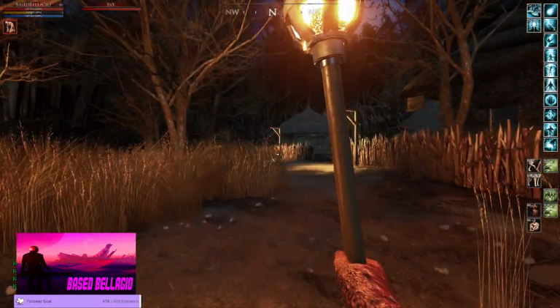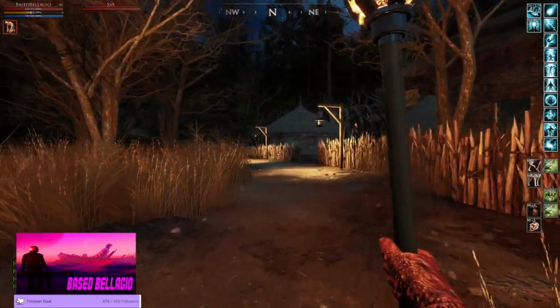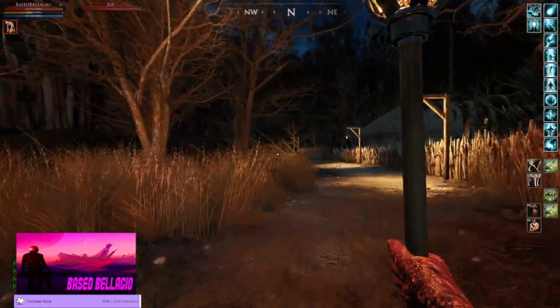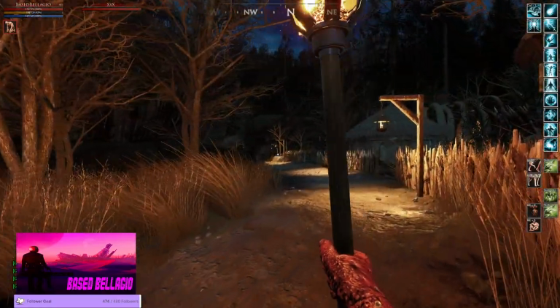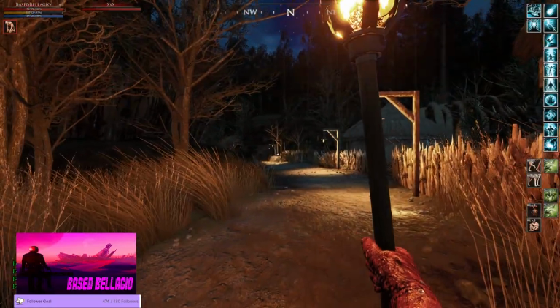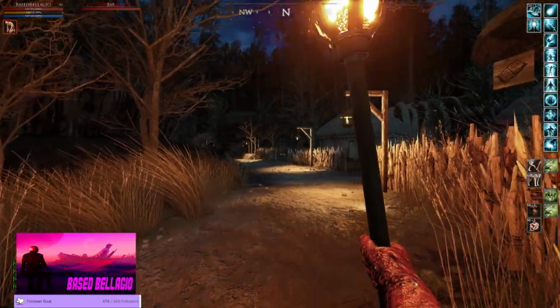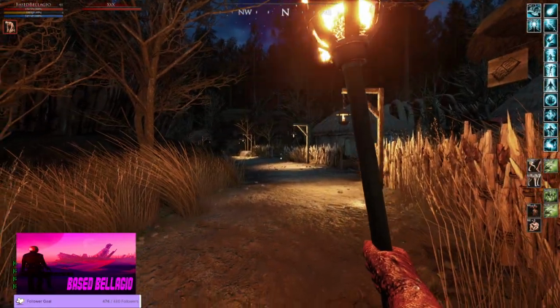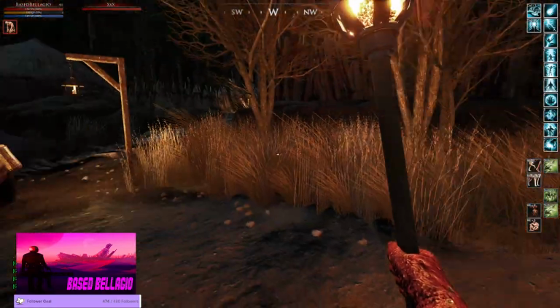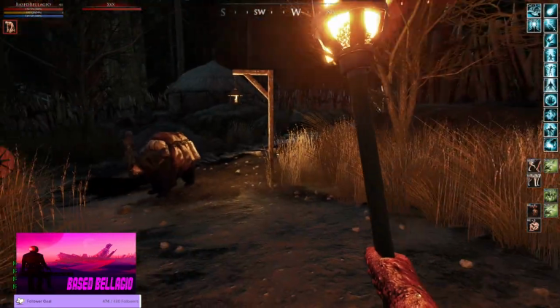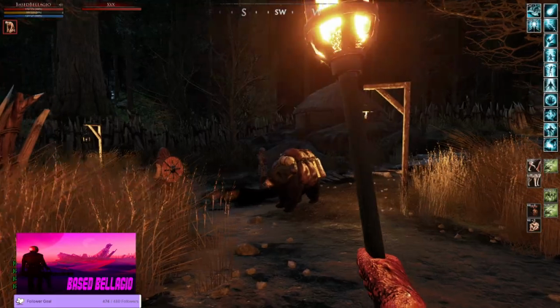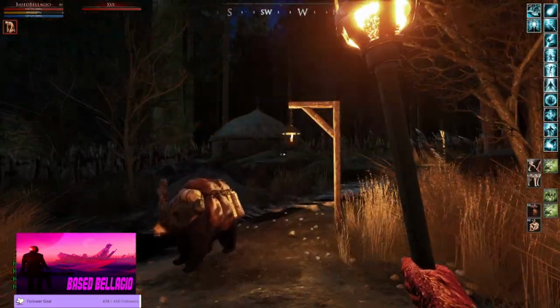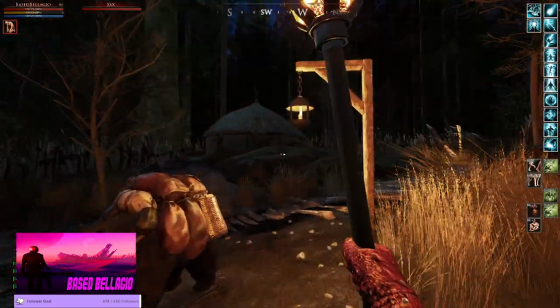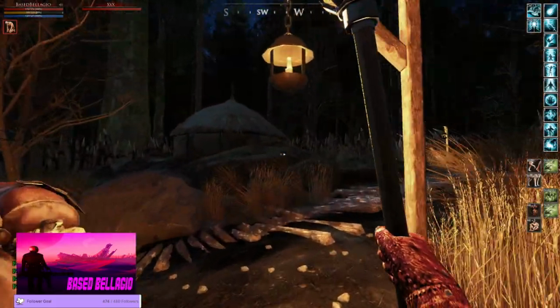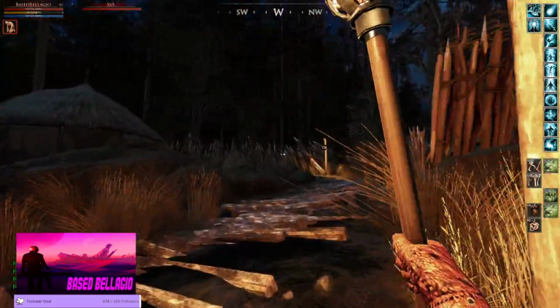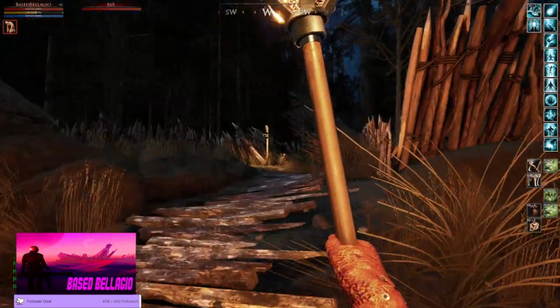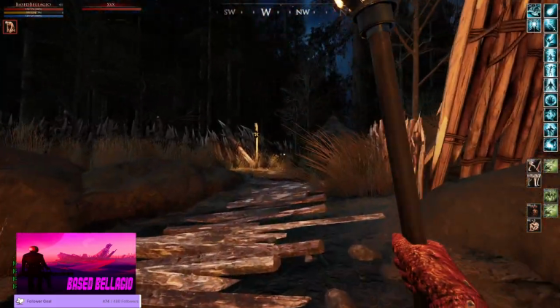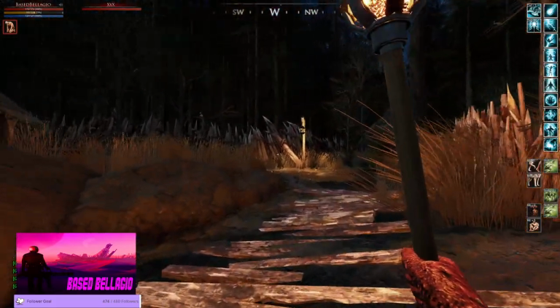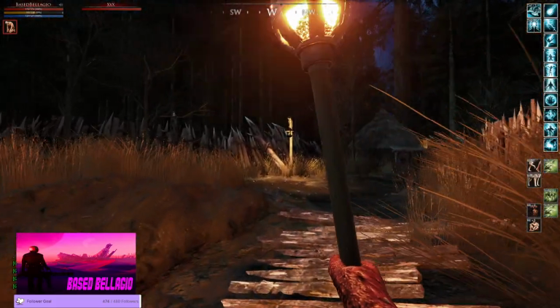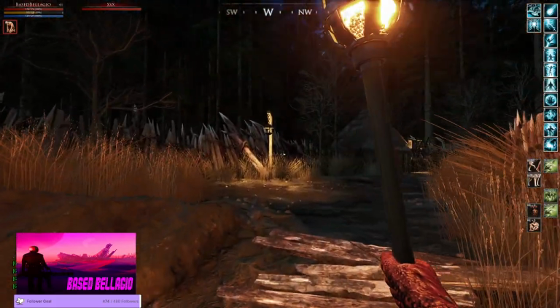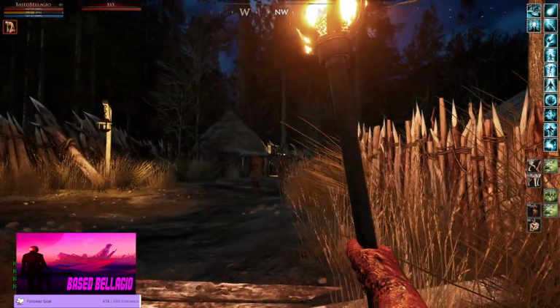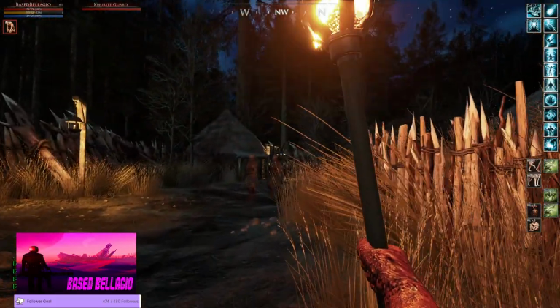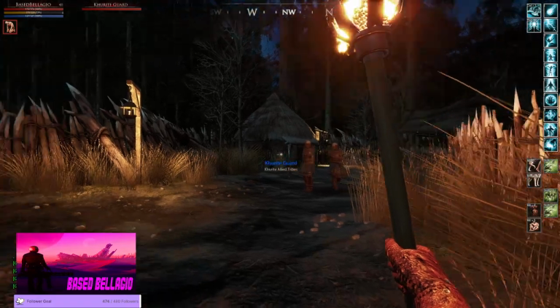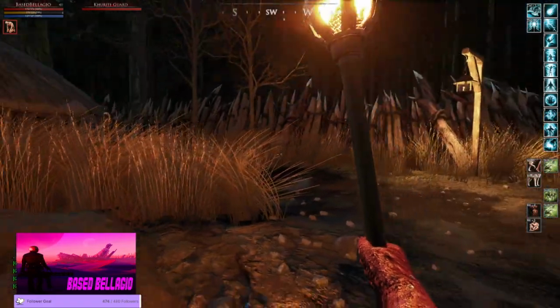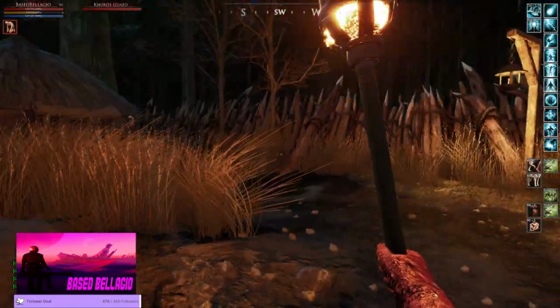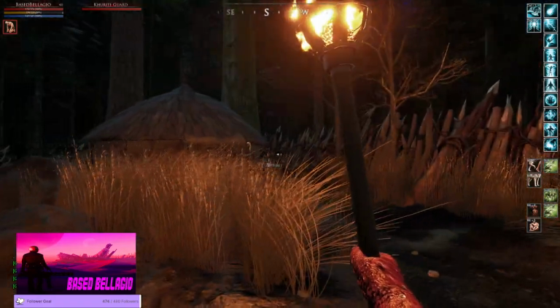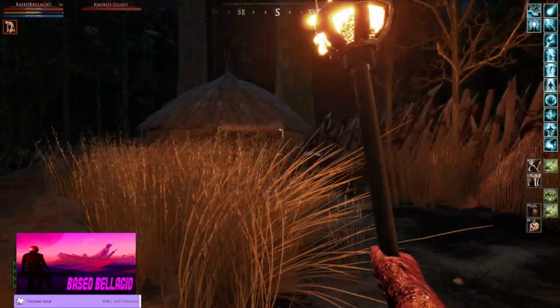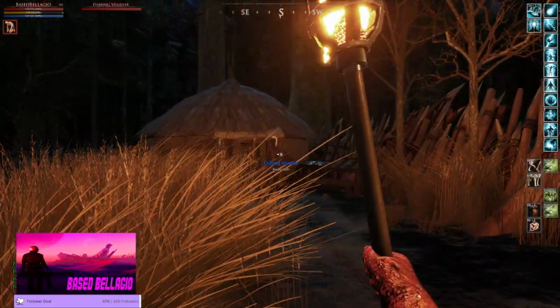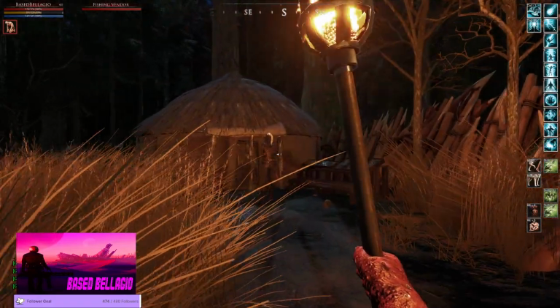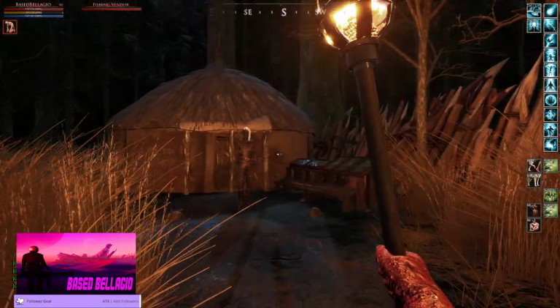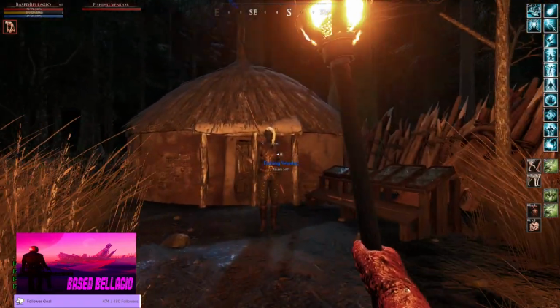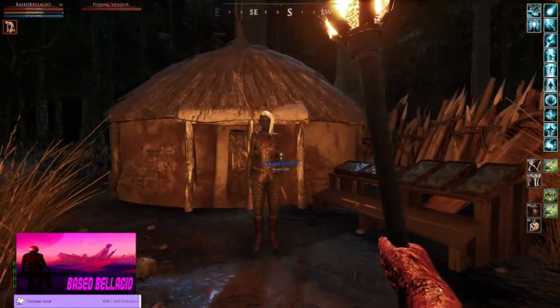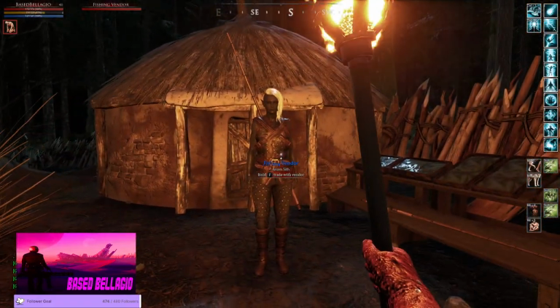Going back, facing the bank on the row we came on - the main avenue - we go up to this terrace now. To the west, this is where your fishing vendor is, hidden back here for all the fishermen.